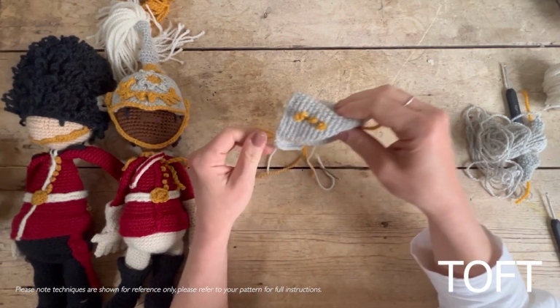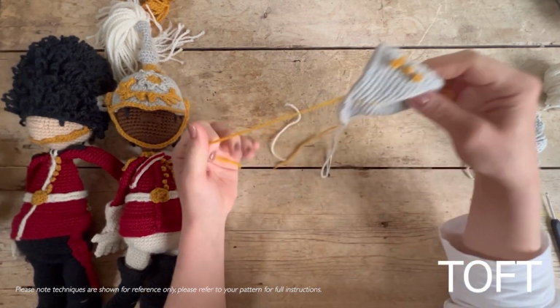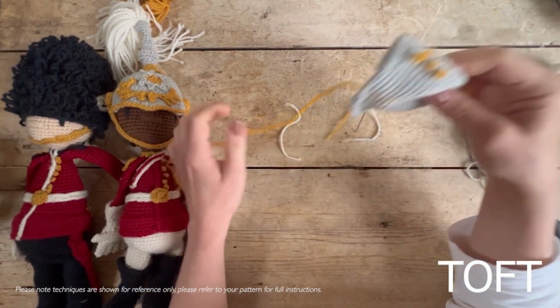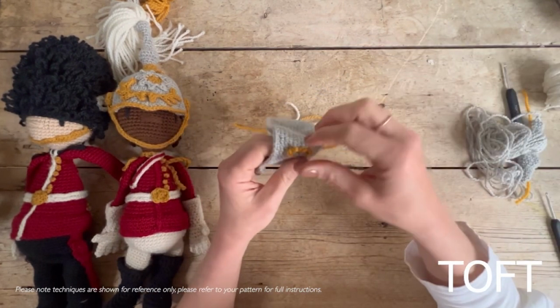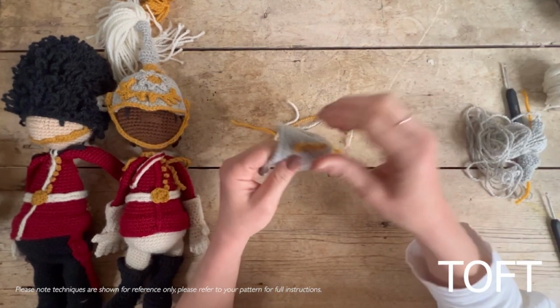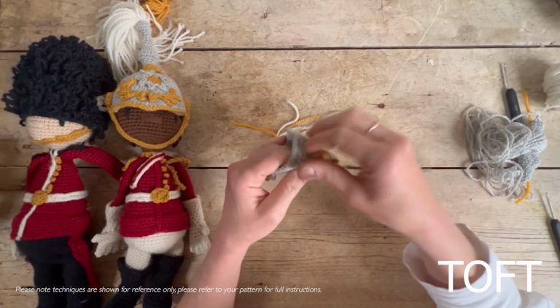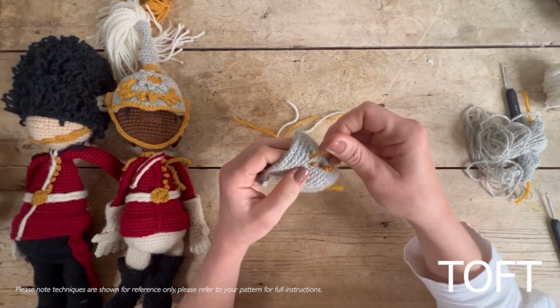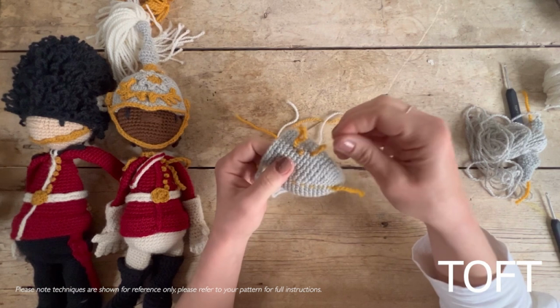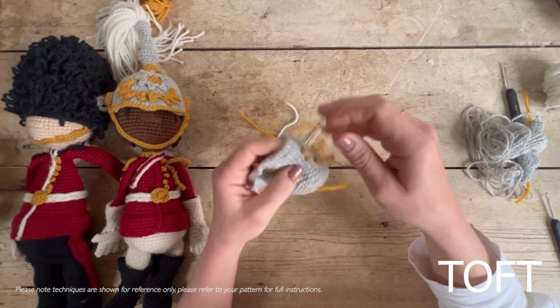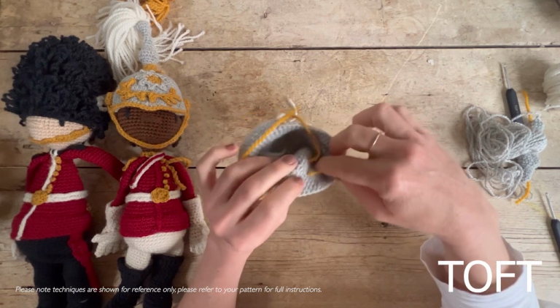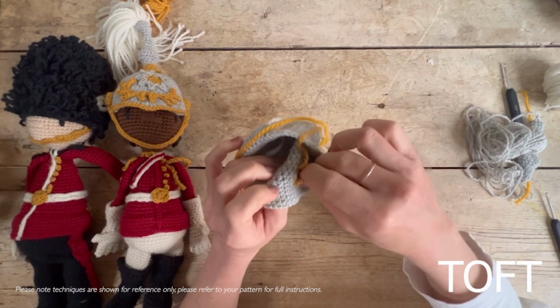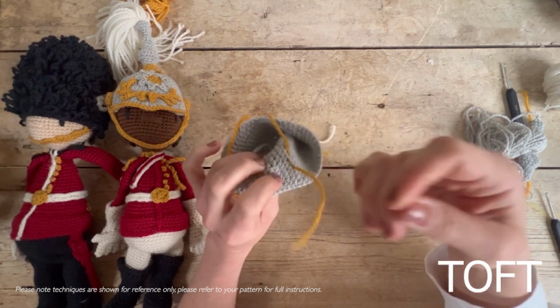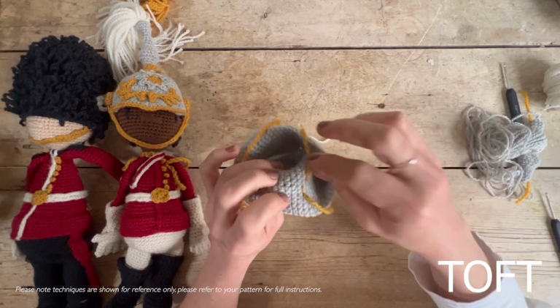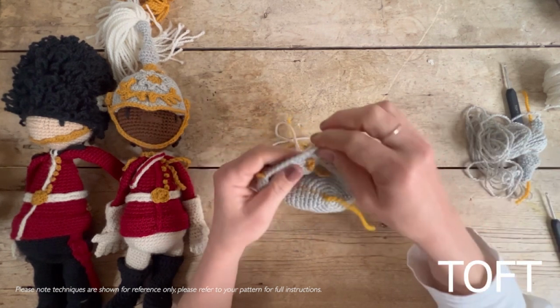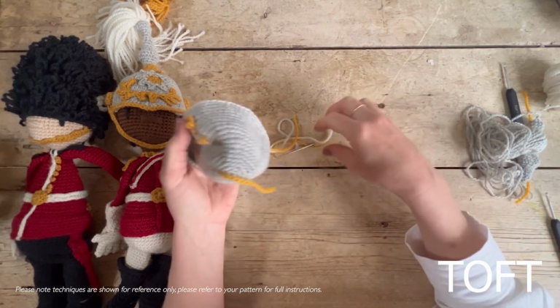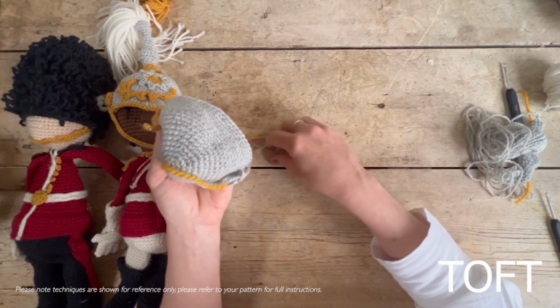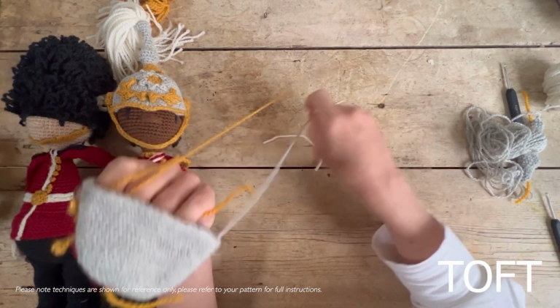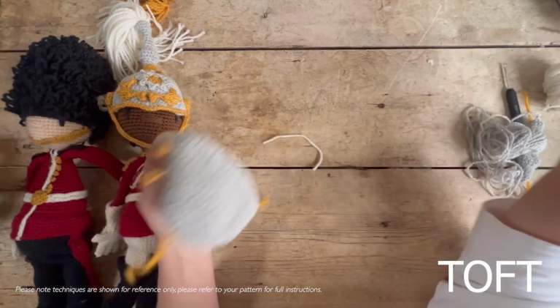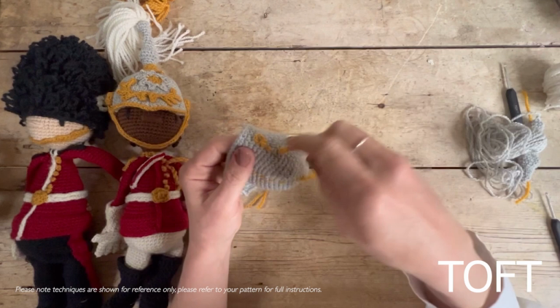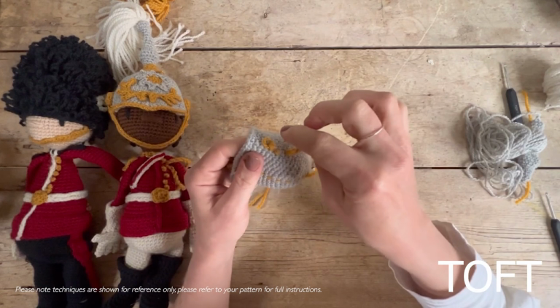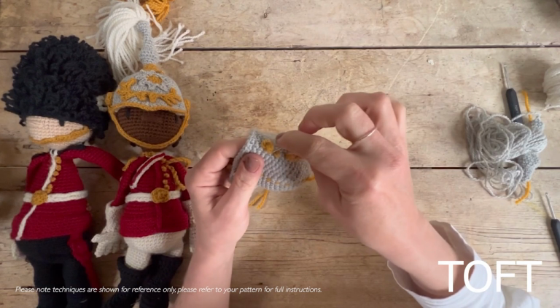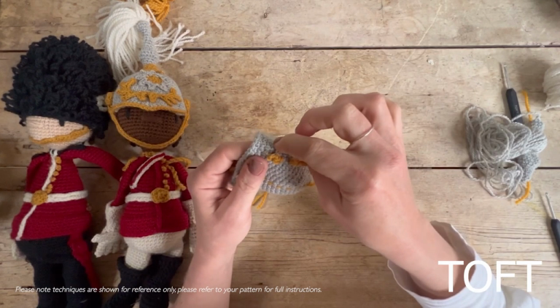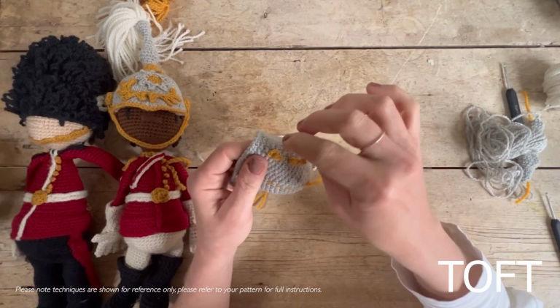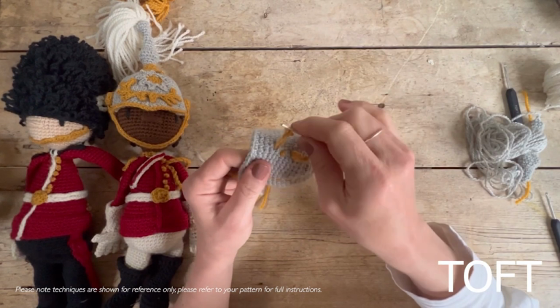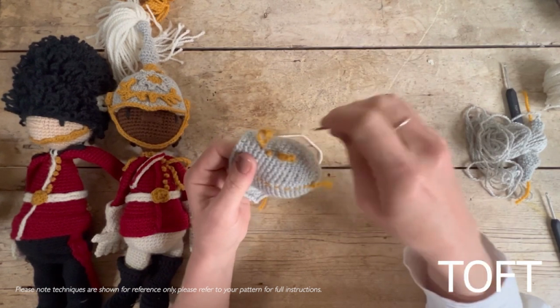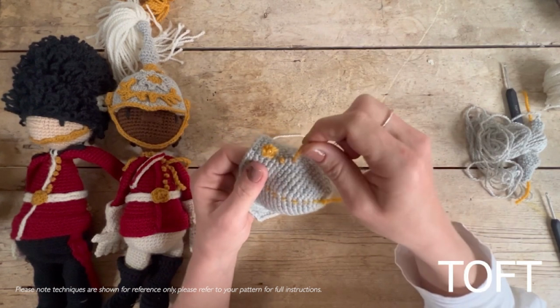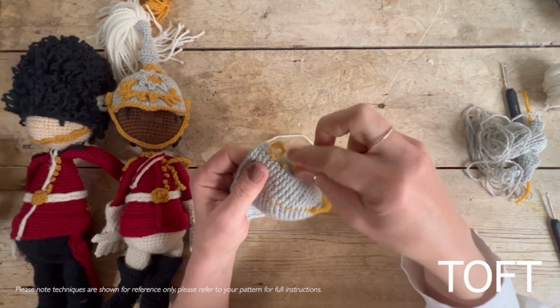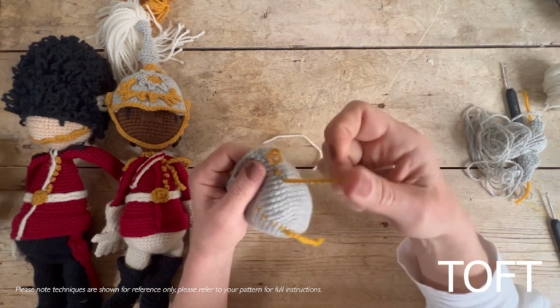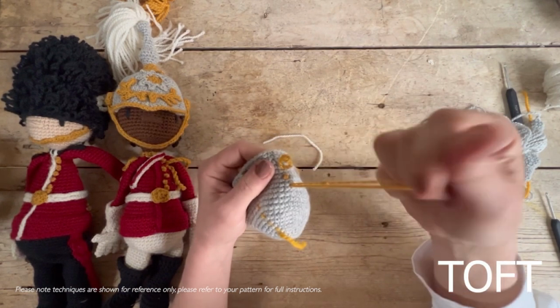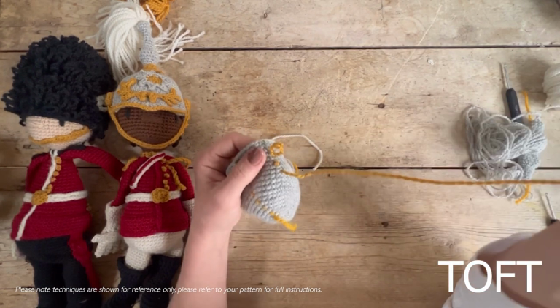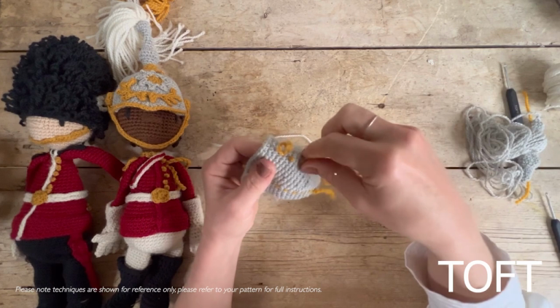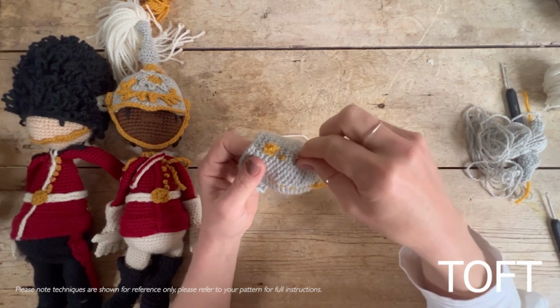Just to show you — these French knots are very easy to pull off if you're not happy with them, so don't worry; you can always pull them back and try again.